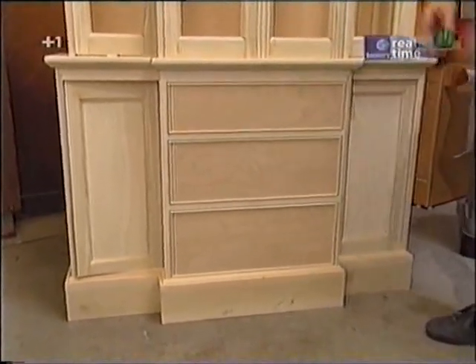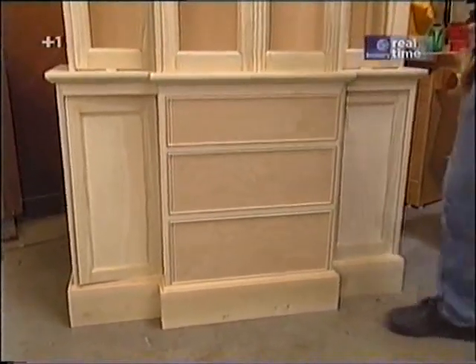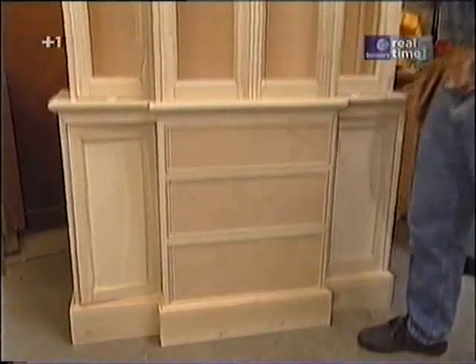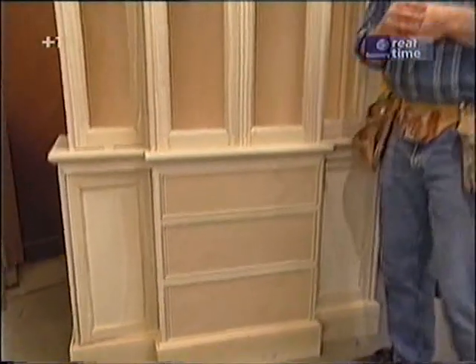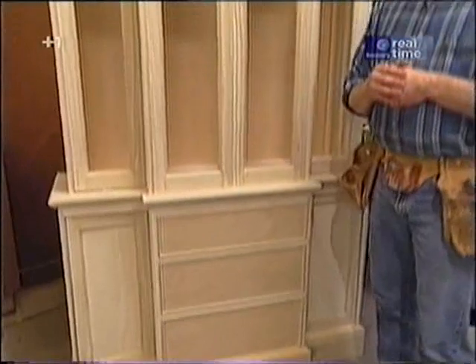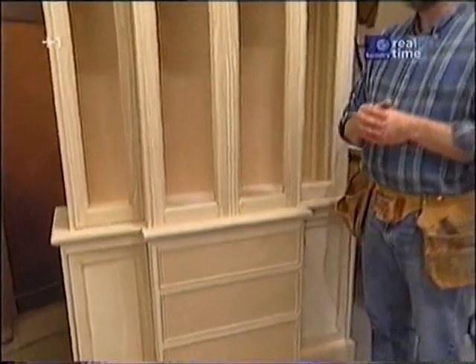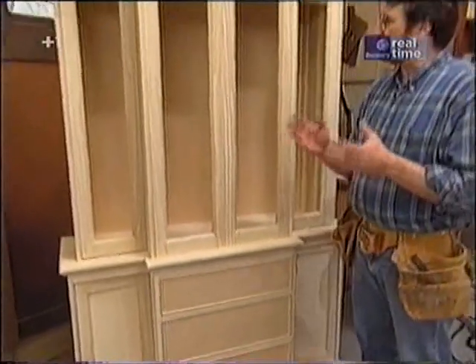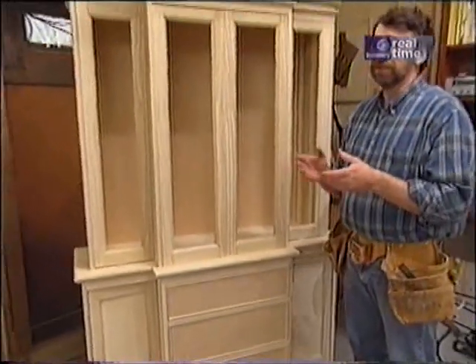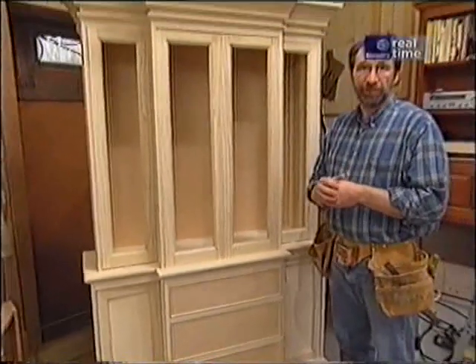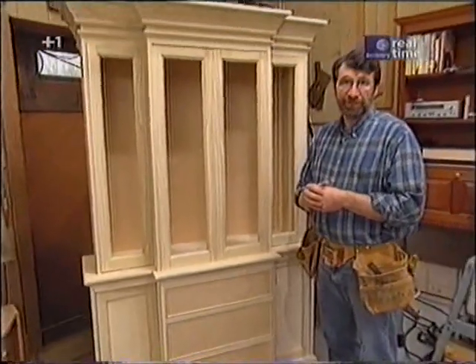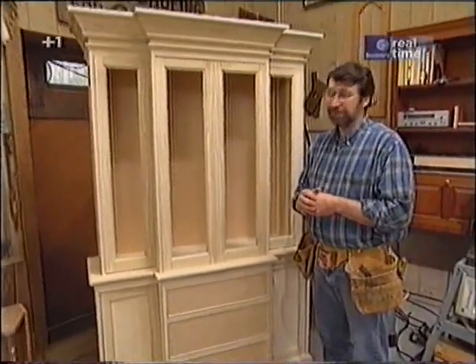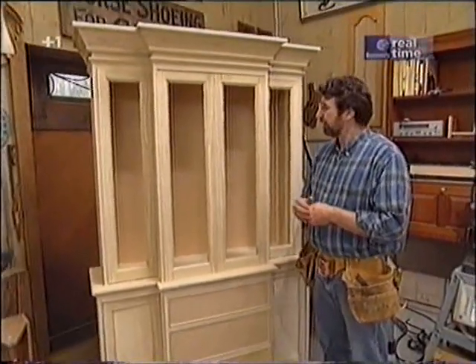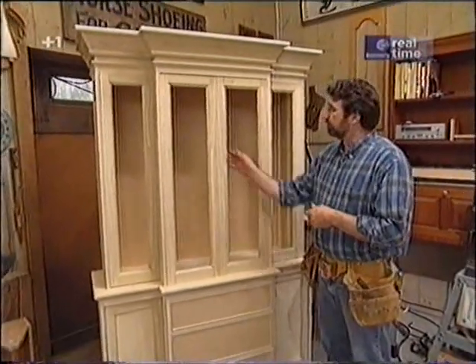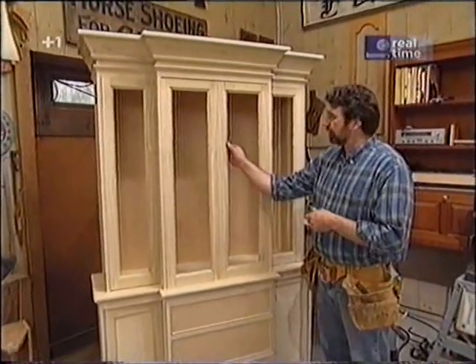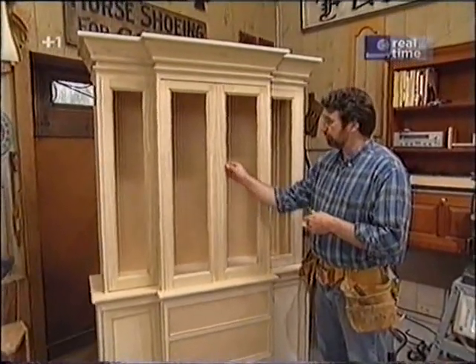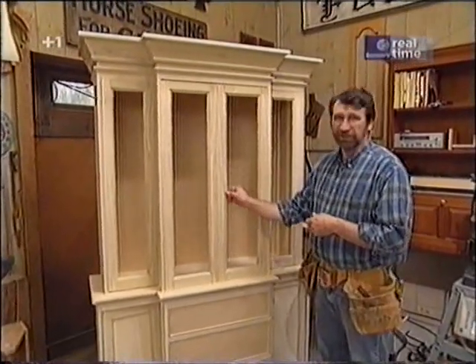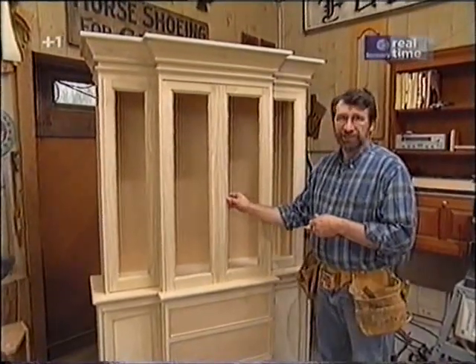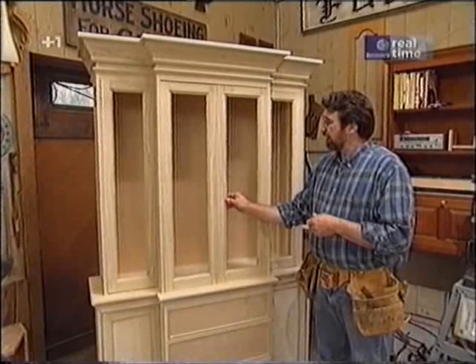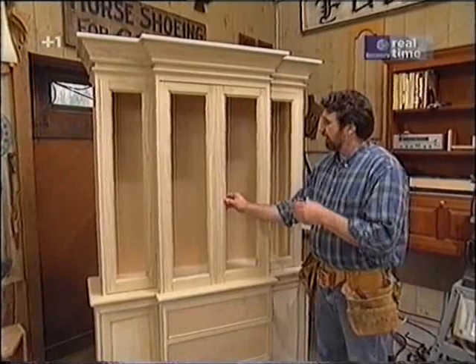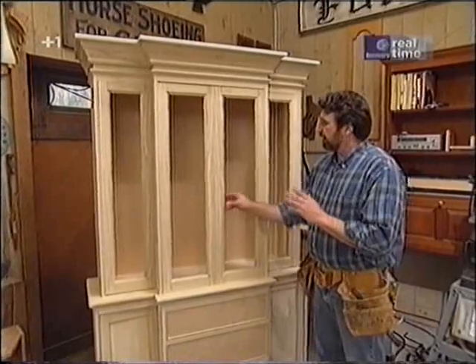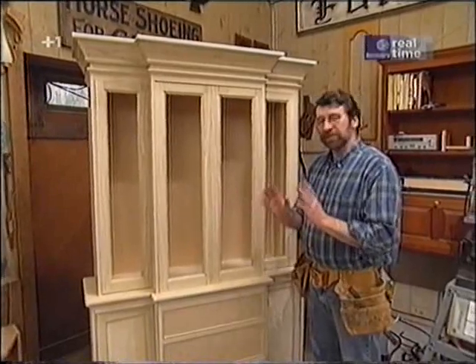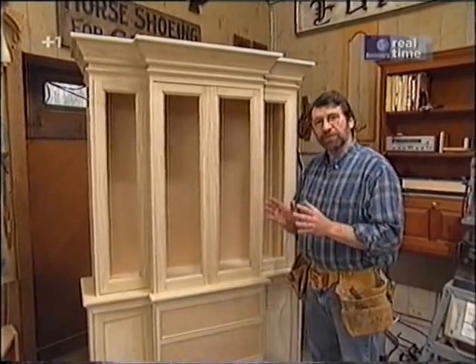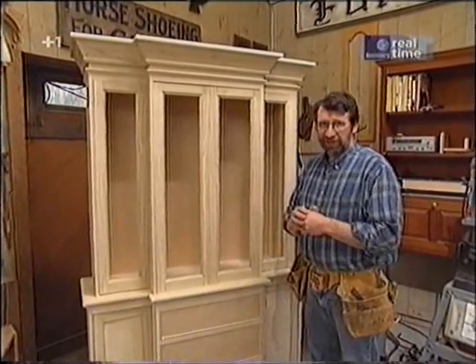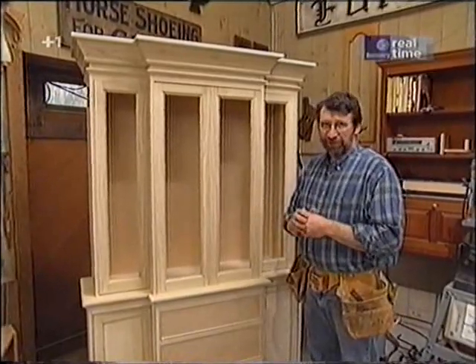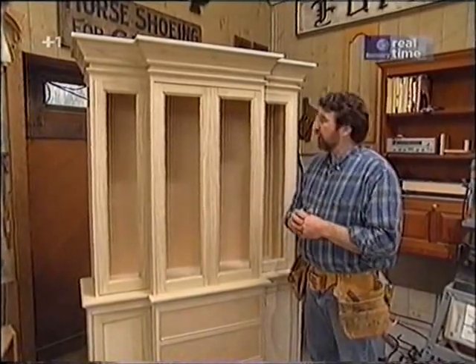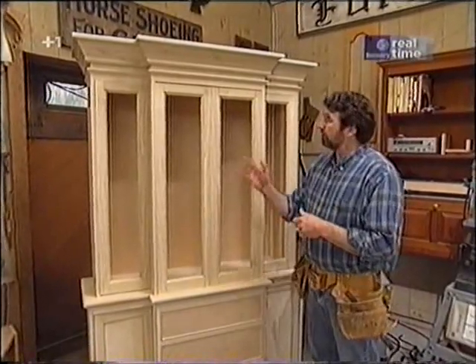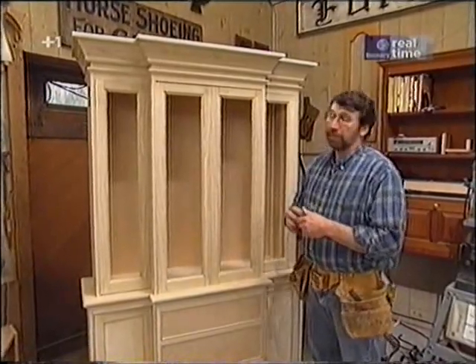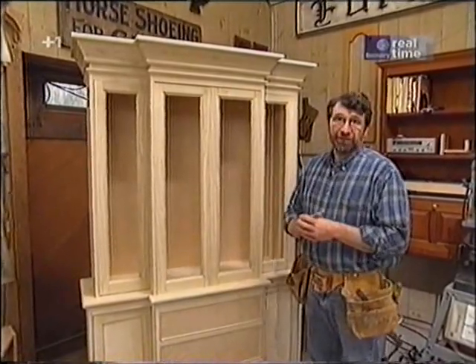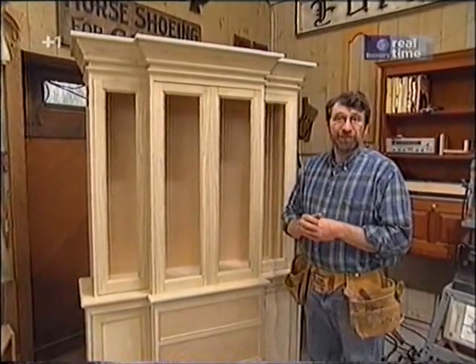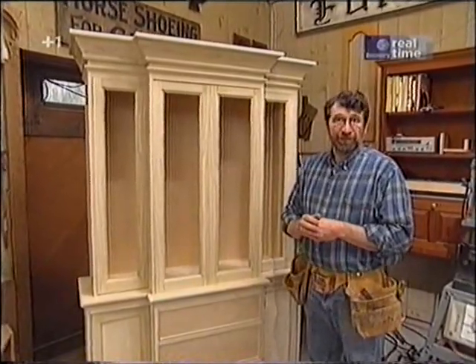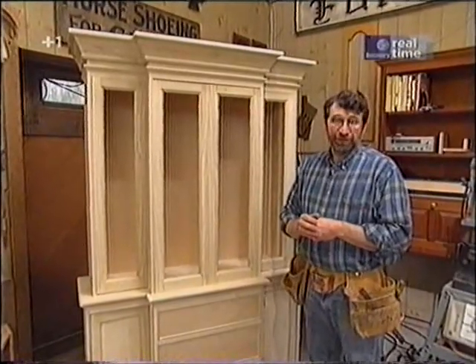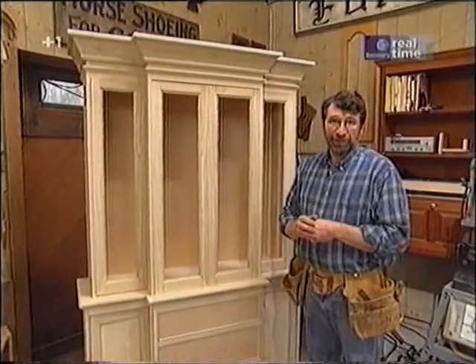I built ours out of poplar. Poplar is a little cheaper than pine, it machines beautifully, and it's a little bit more stable. It also takes paint great, which is what we're going to do with this piece.